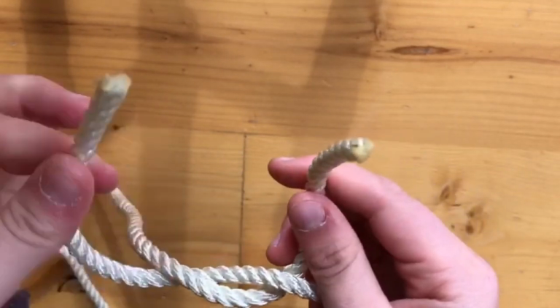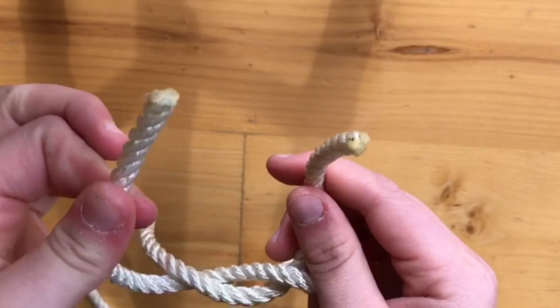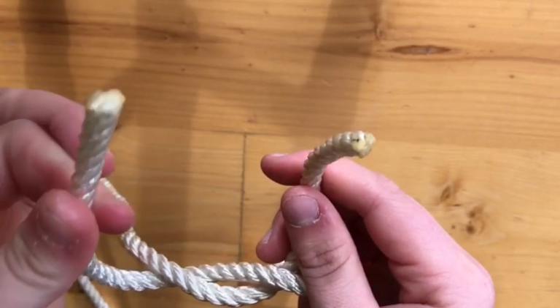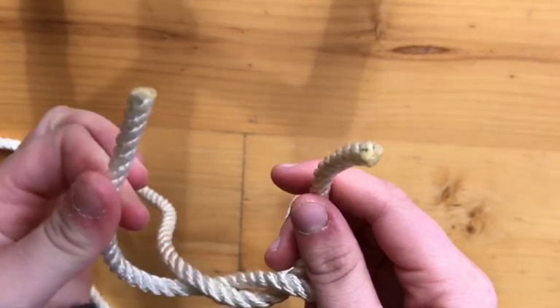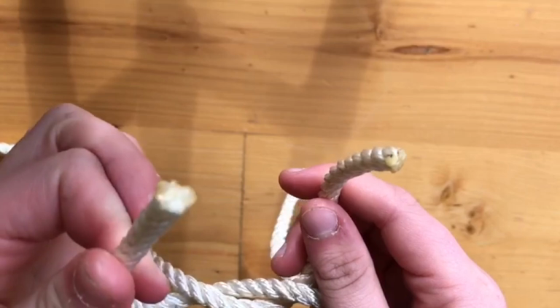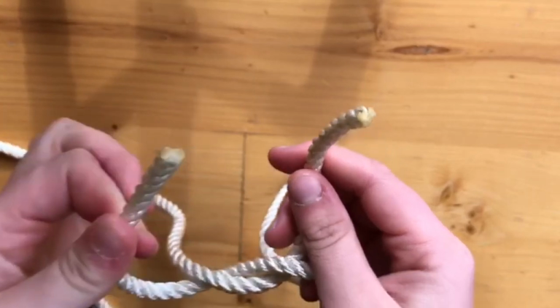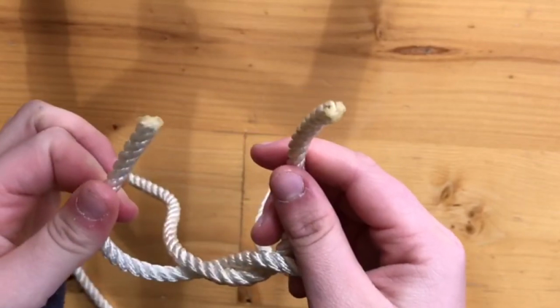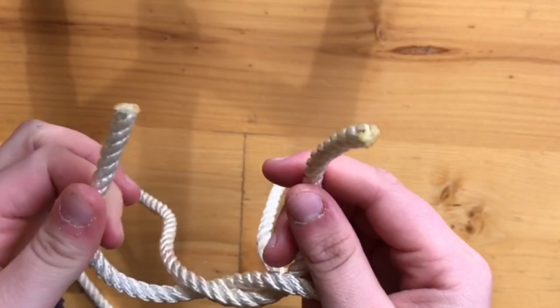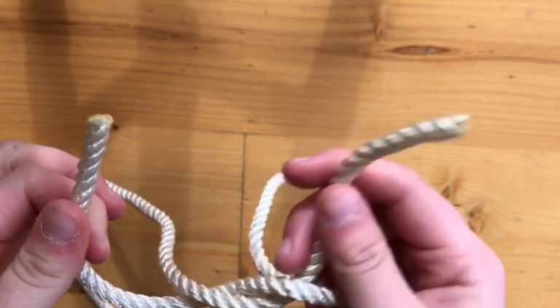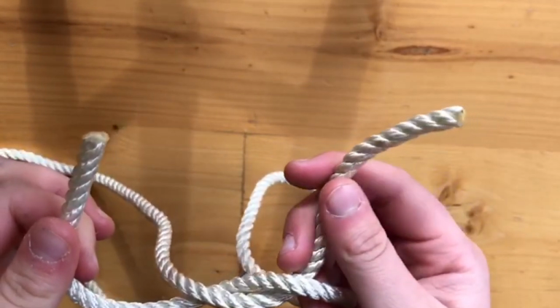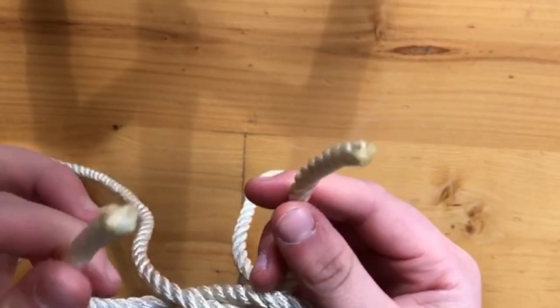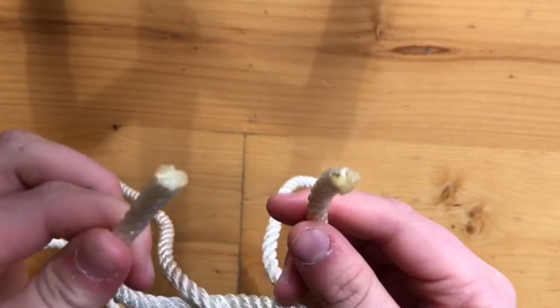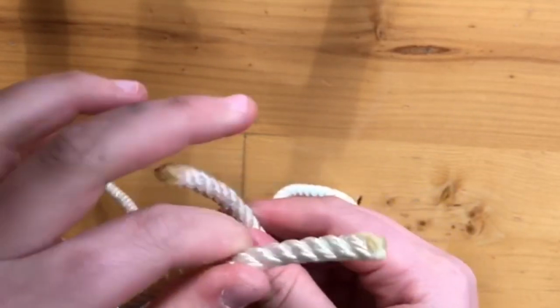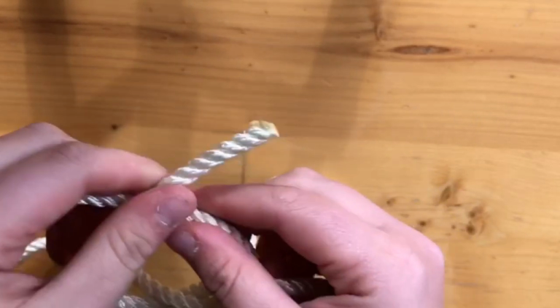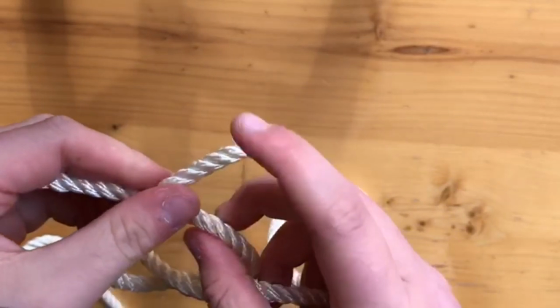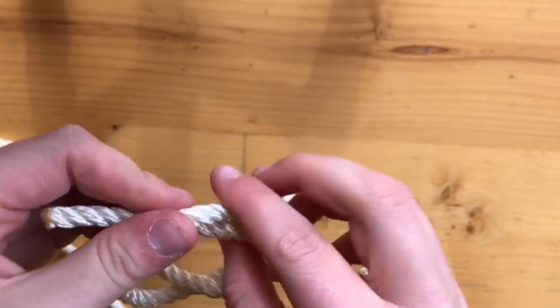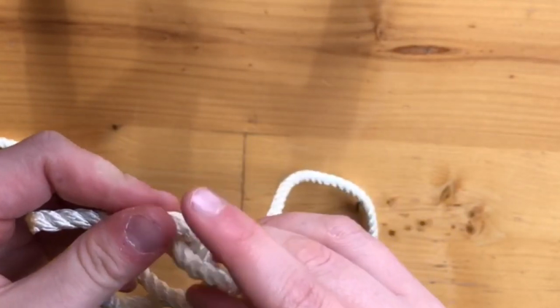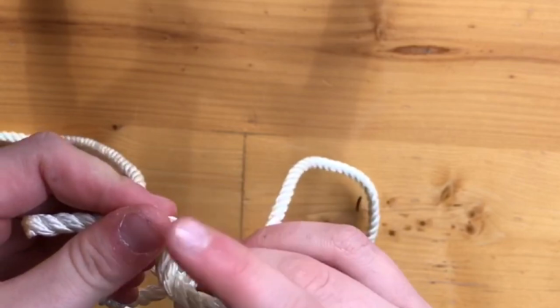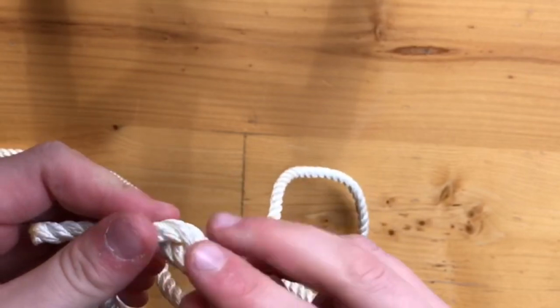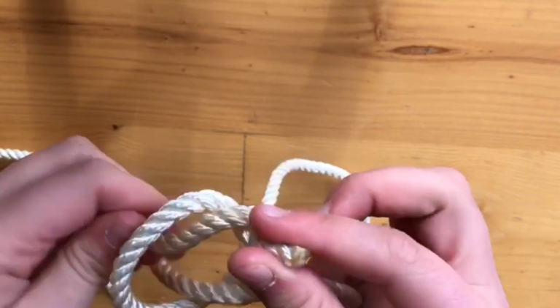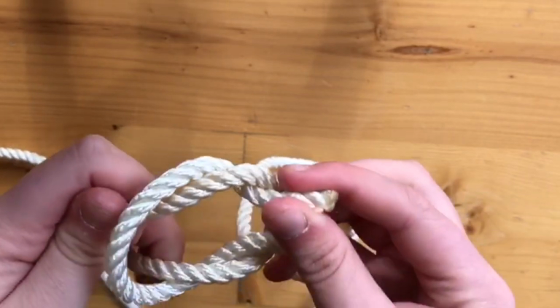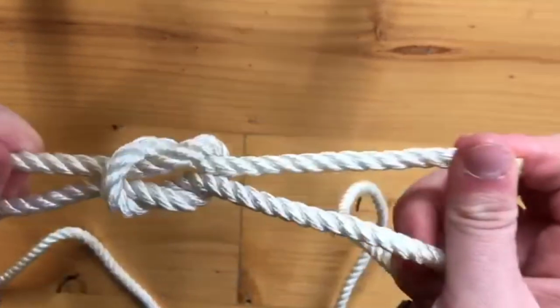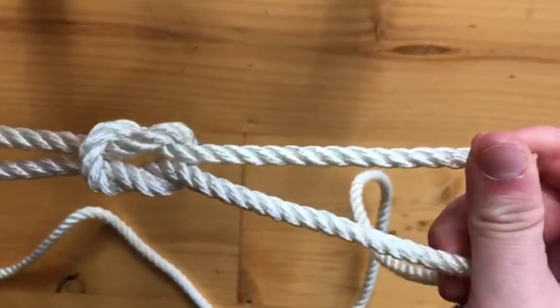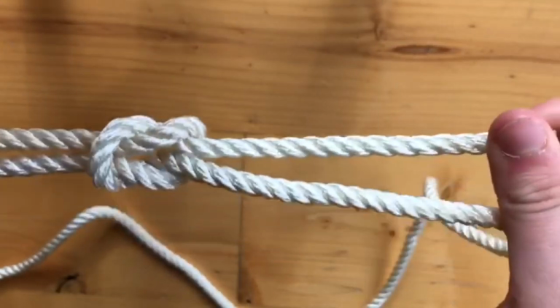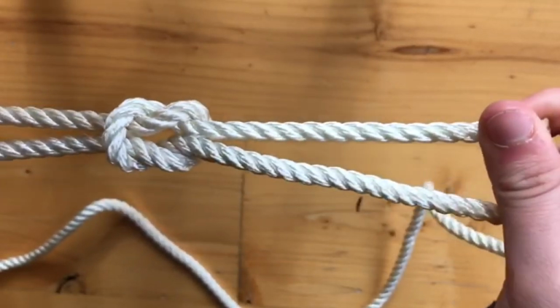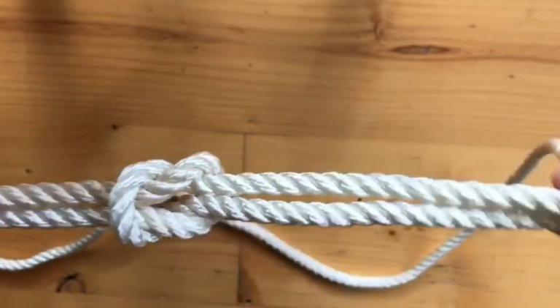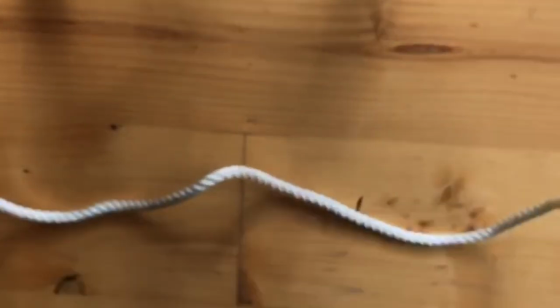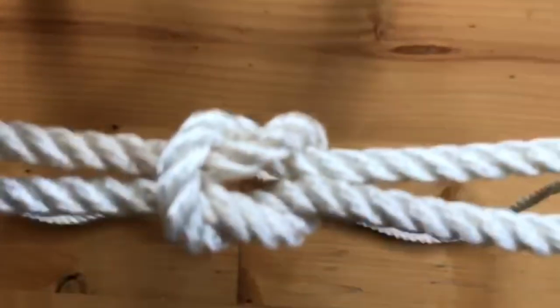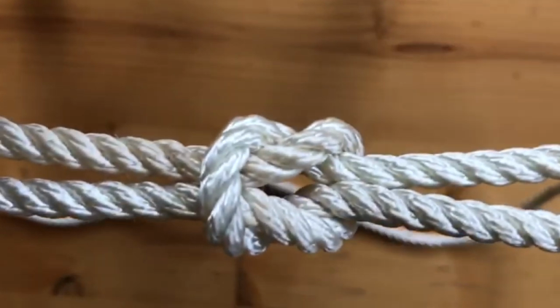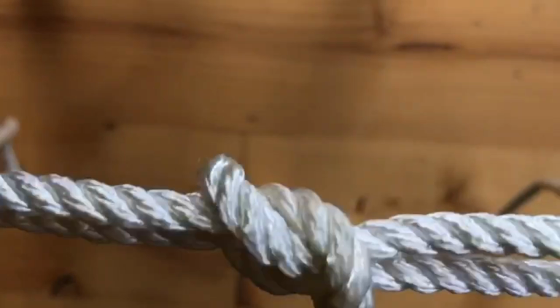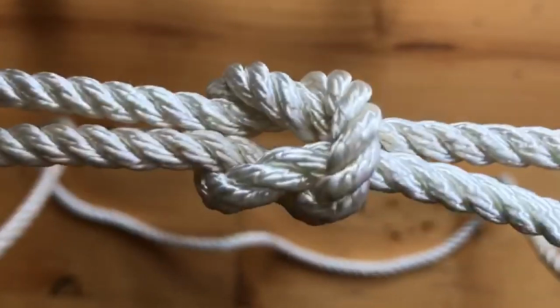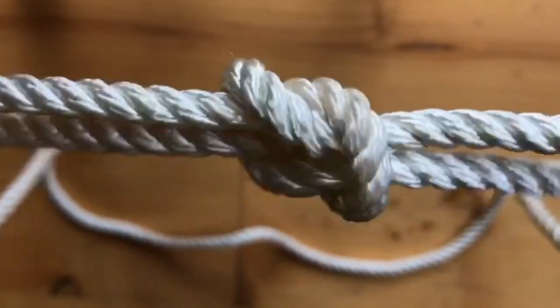You then get the one which is now in your left hand but was in your right hand, go over the one in your right hand and under. You're then going to pull and there you have it — a reef knot.